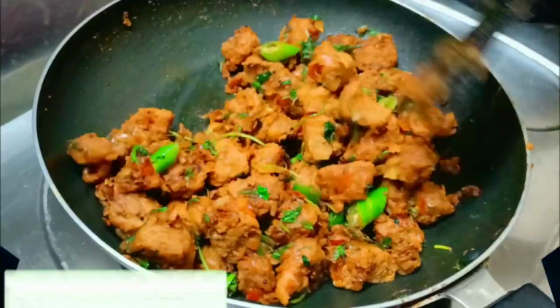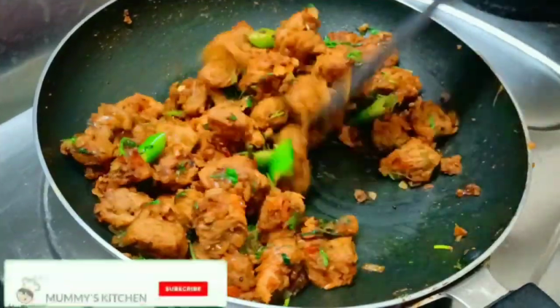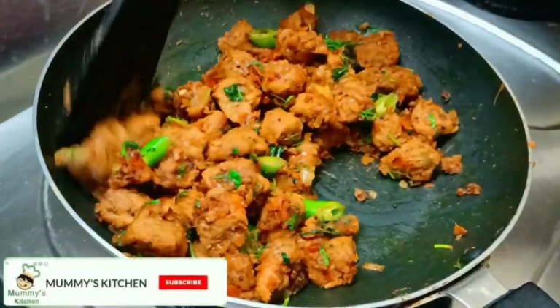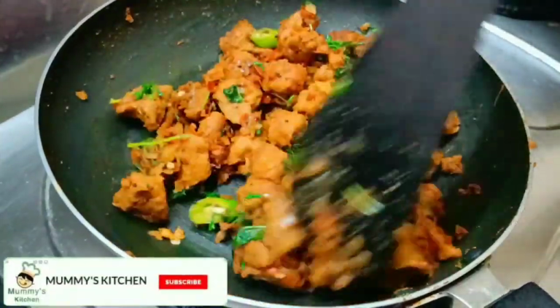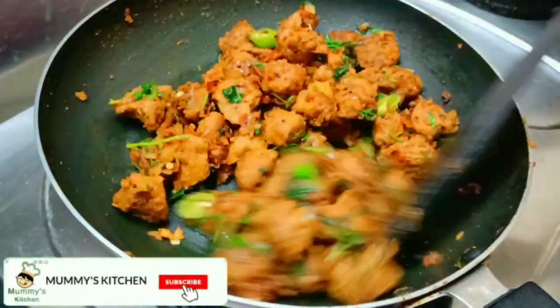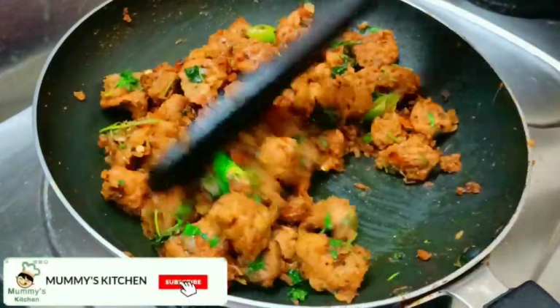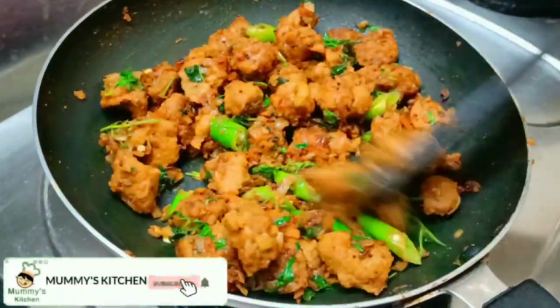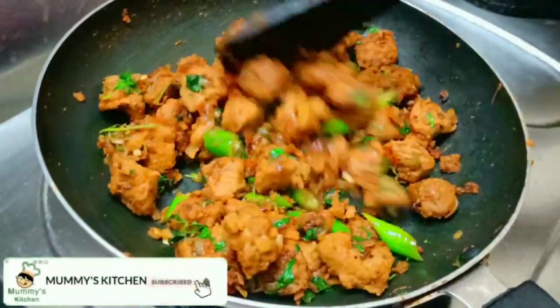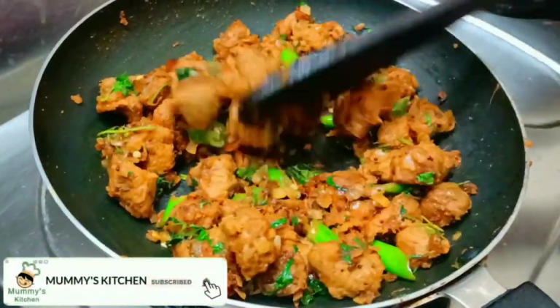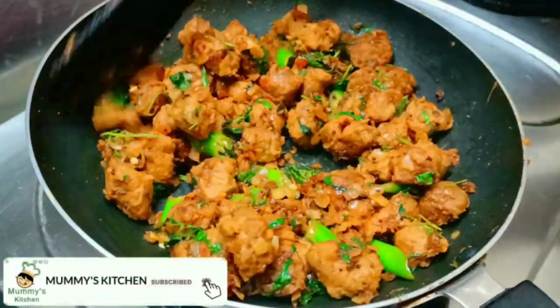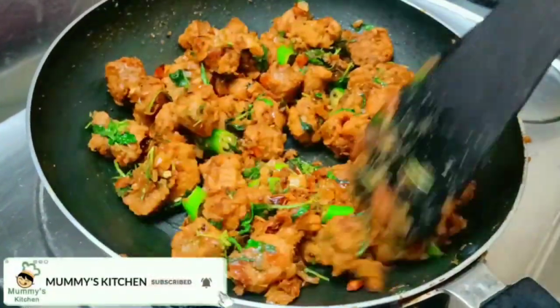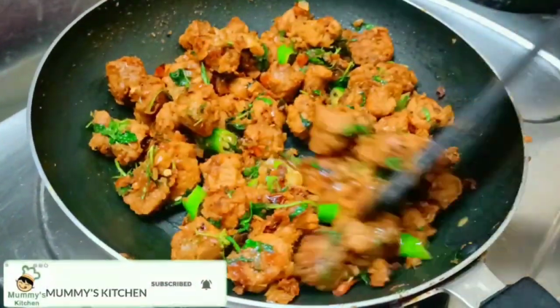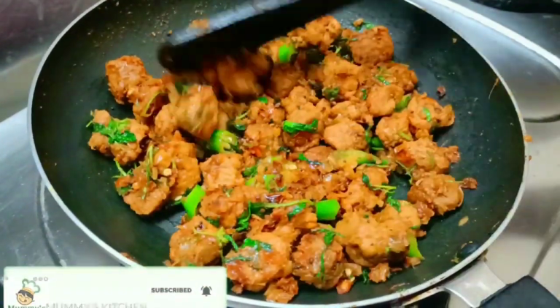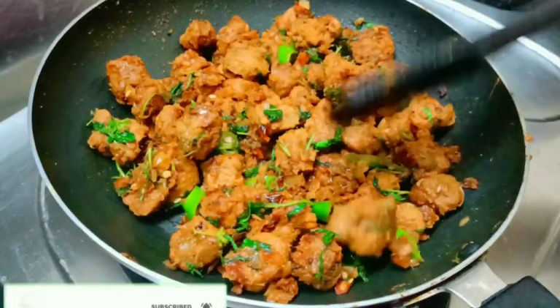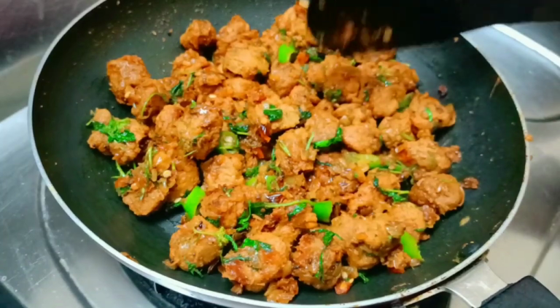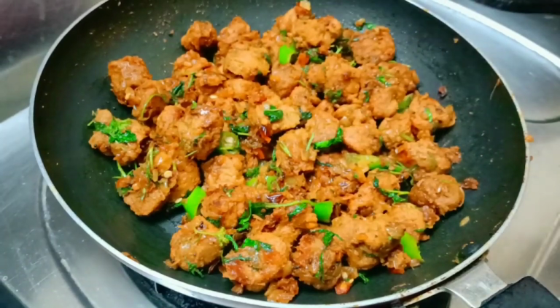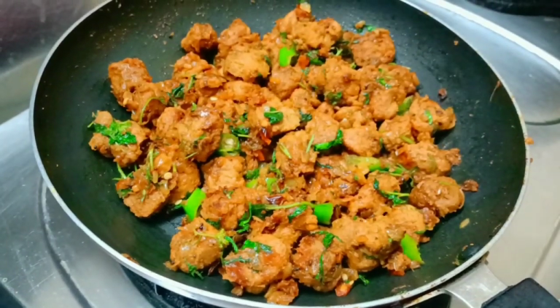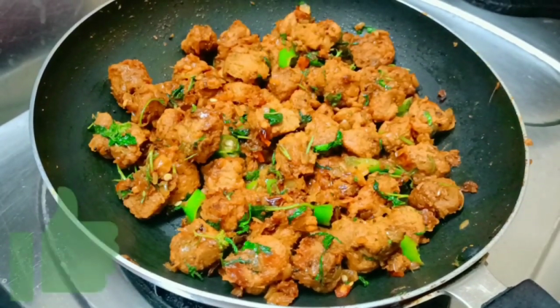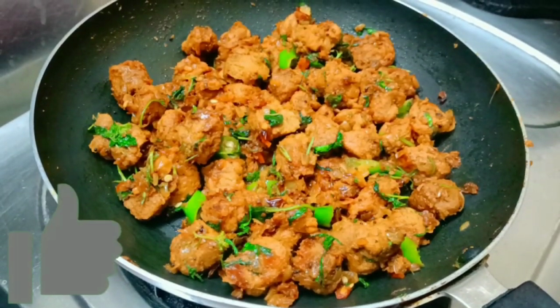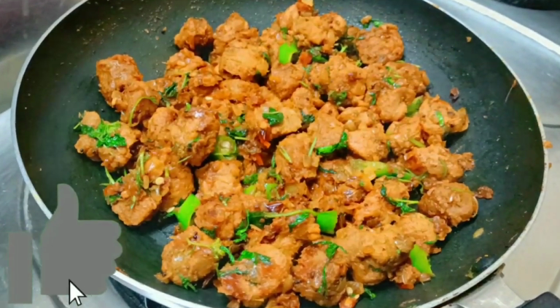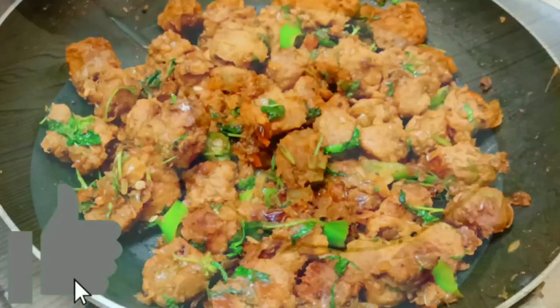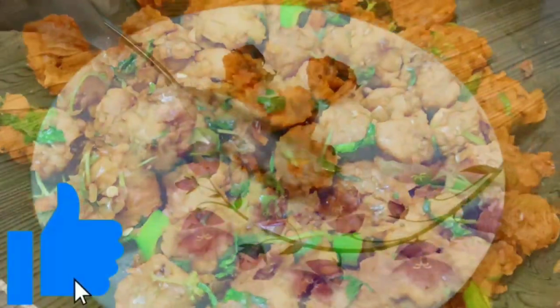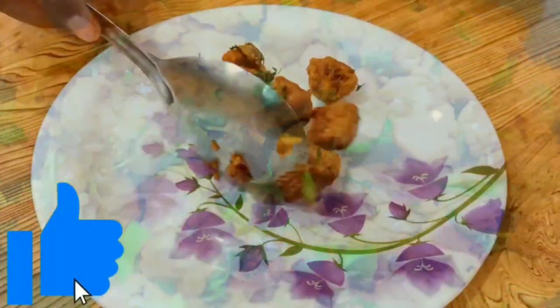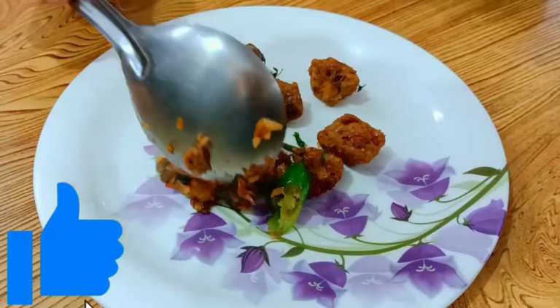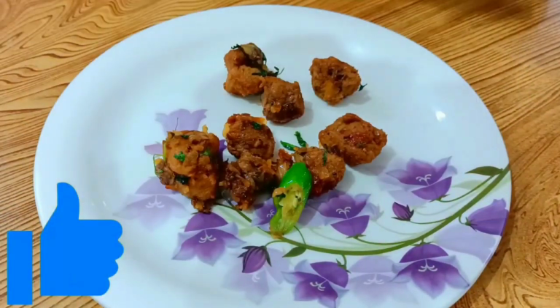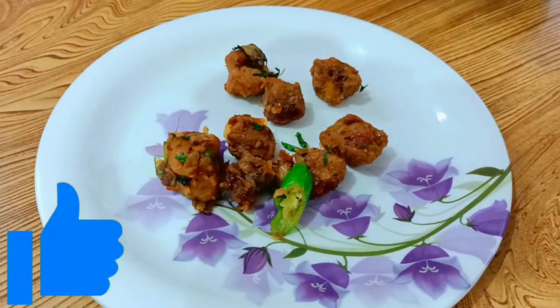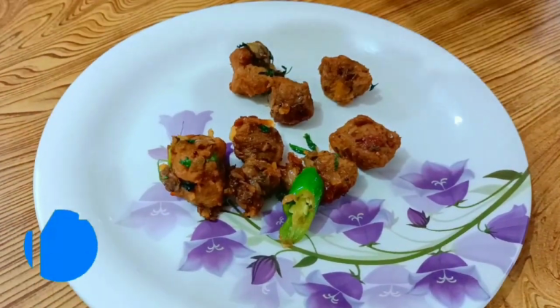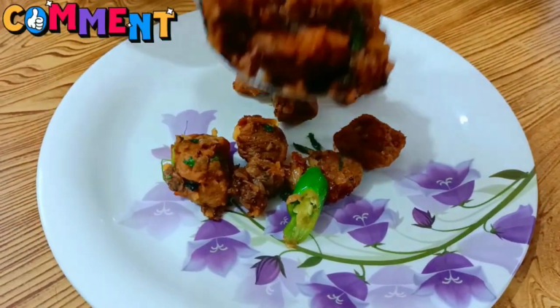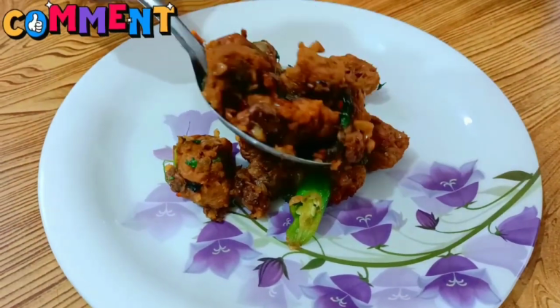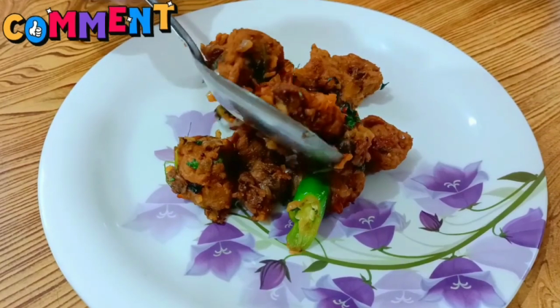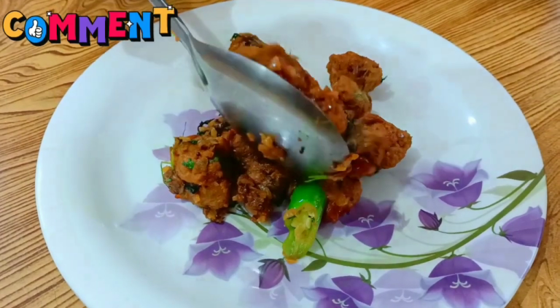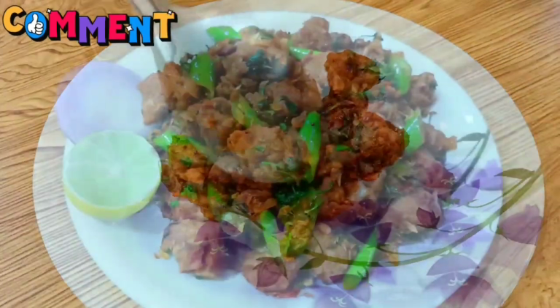Today we are making something very tasty. This is a spicy meal maker fry — a very tasty dish.